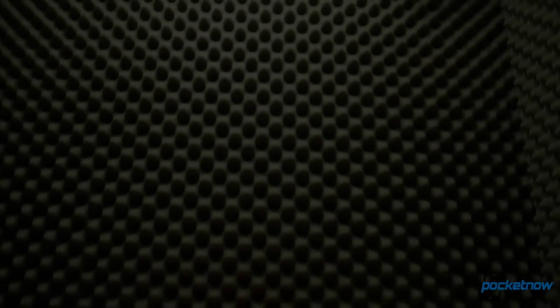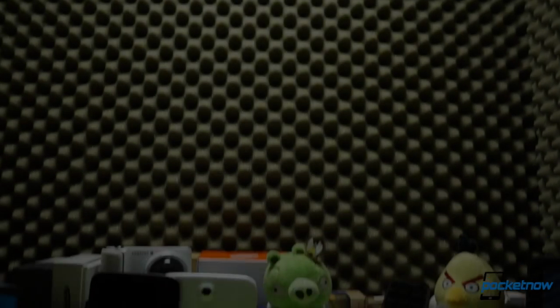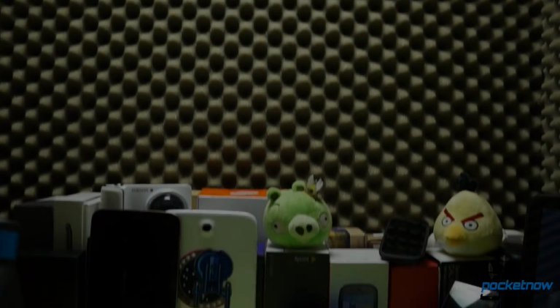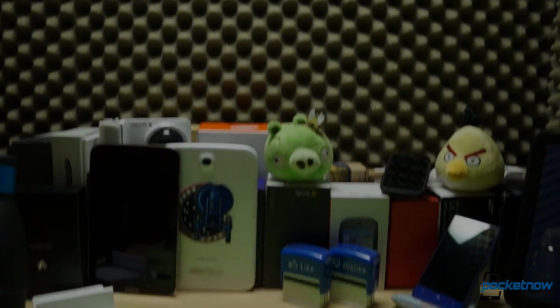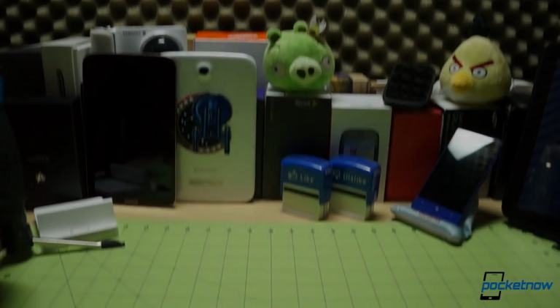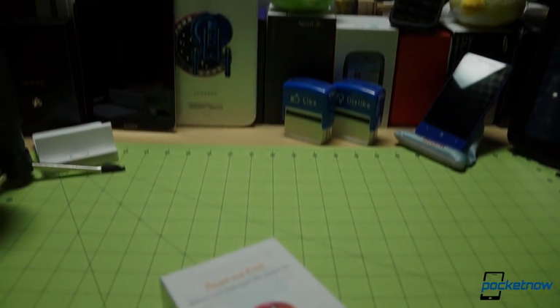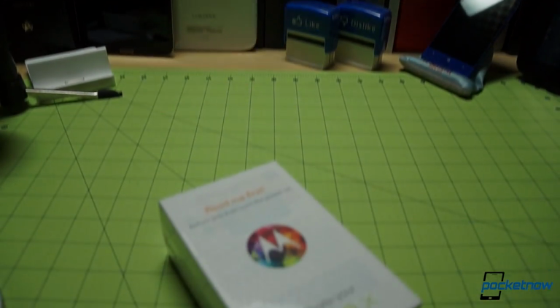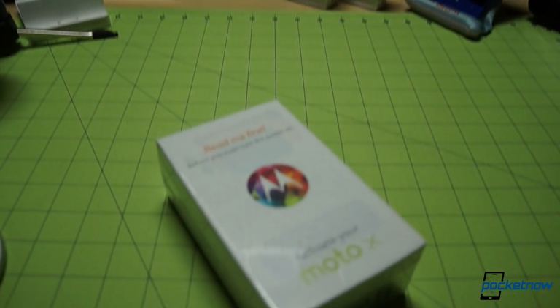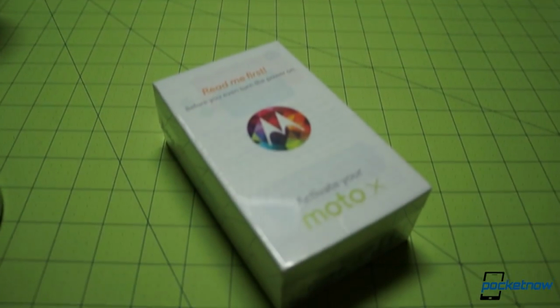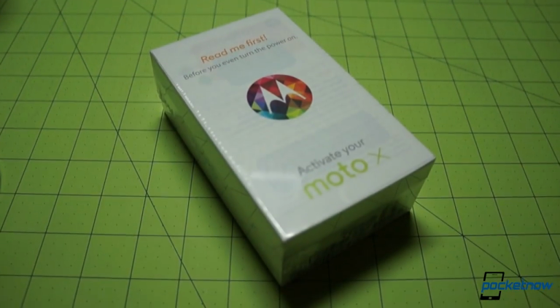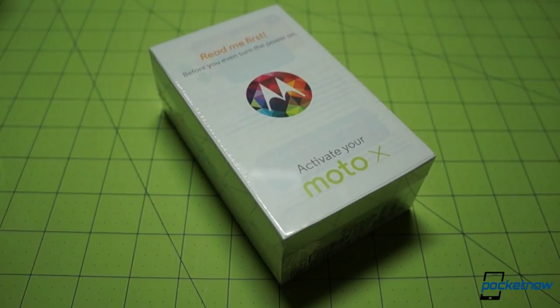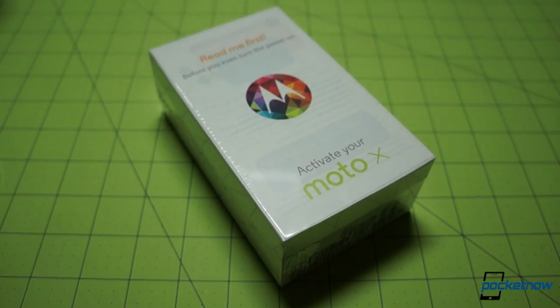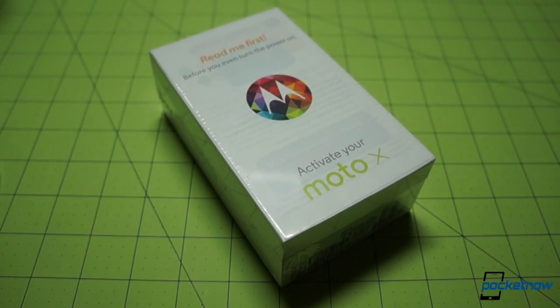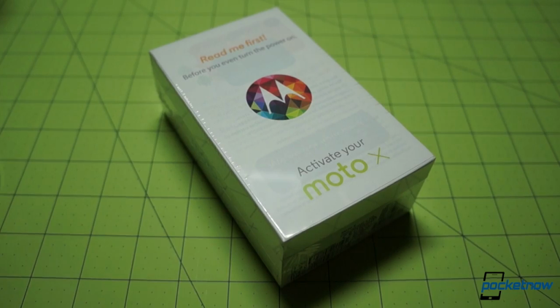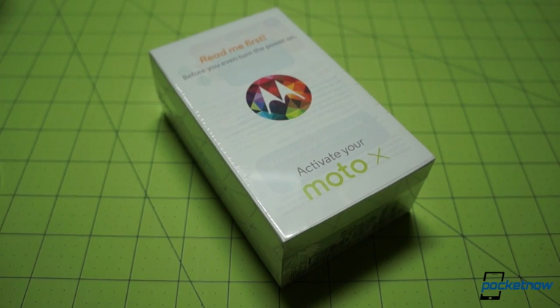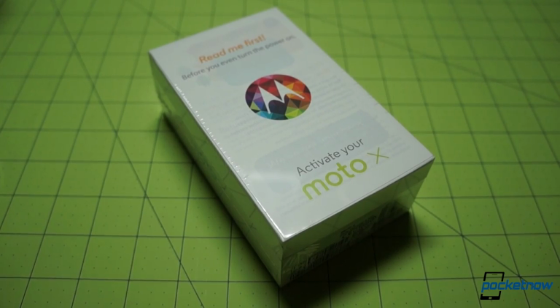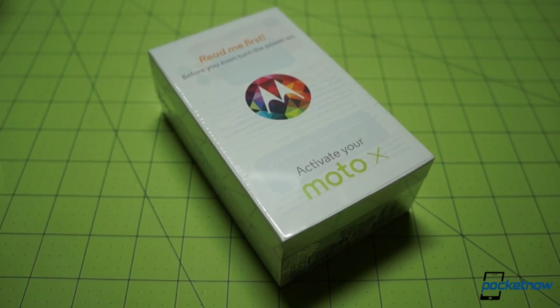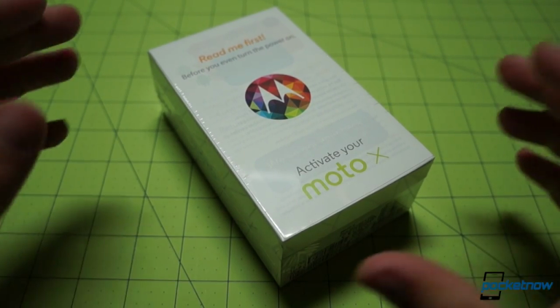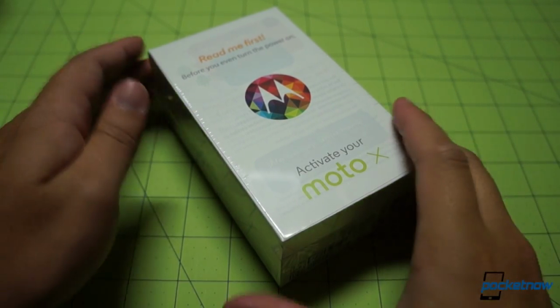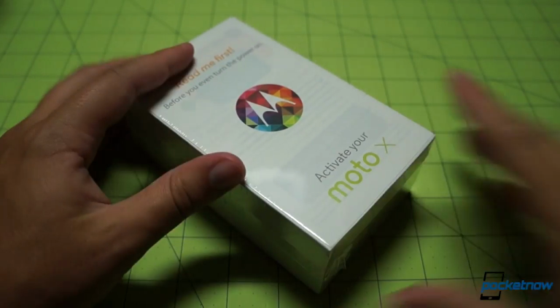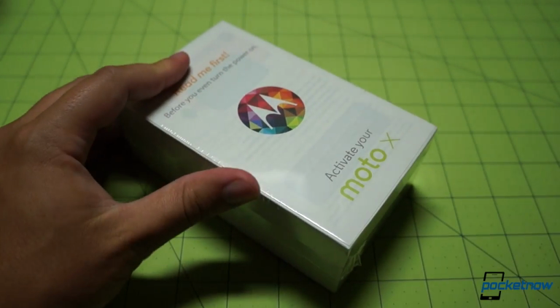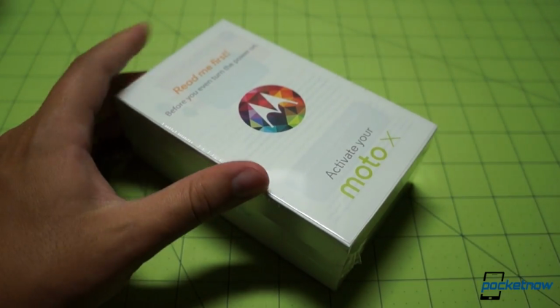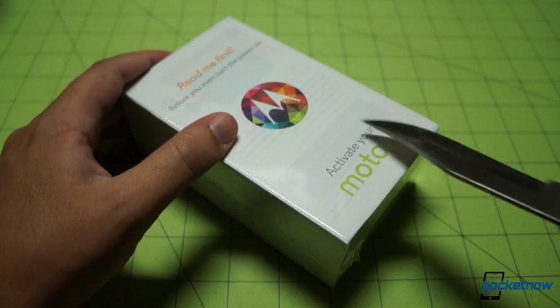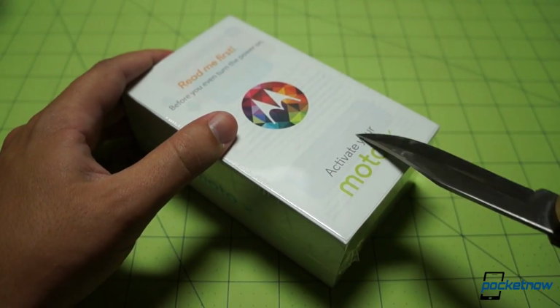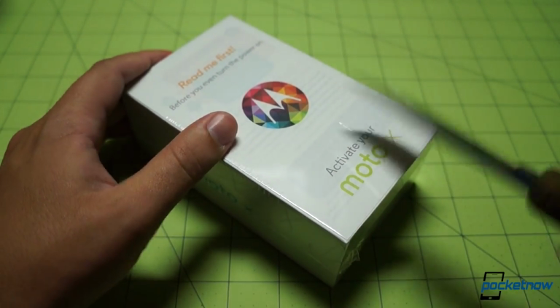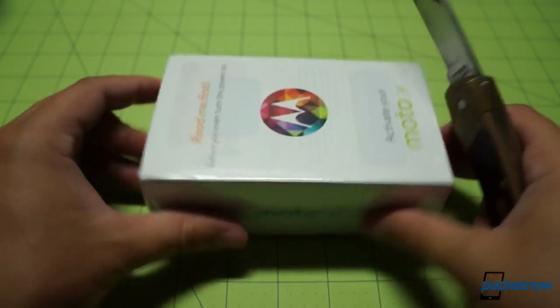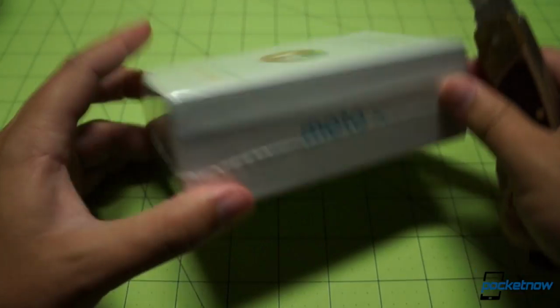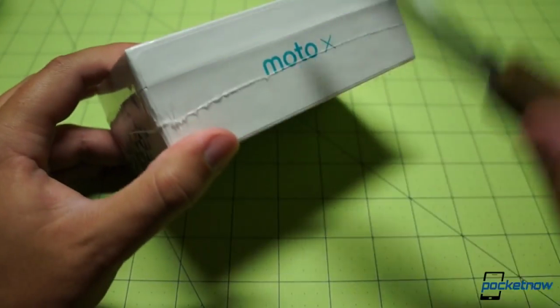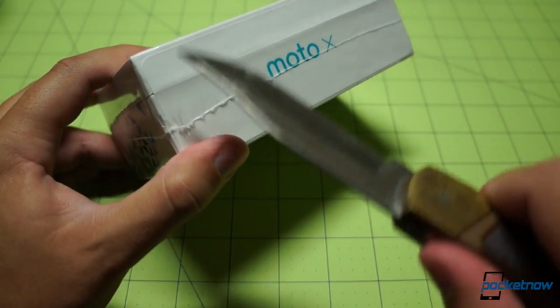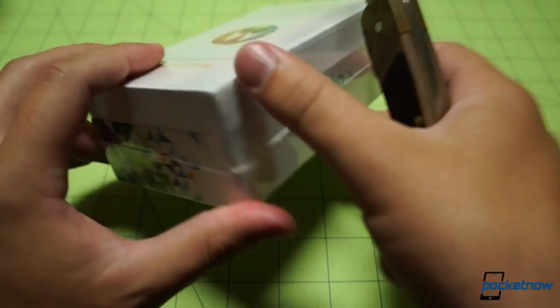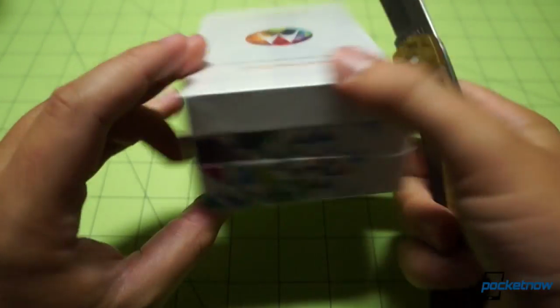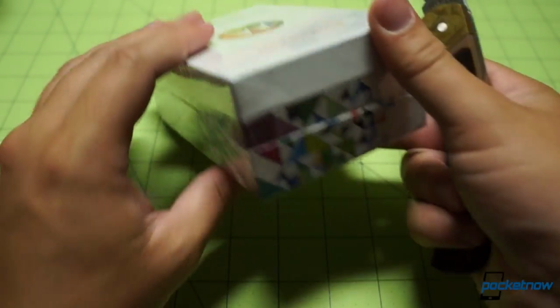We've got a pretty good feel of what it's like to unbox the Moto X in general from our standard unboxing and the full review and all the rest of our Moto X coverage. But as a reminder, this is the device — I'm just going to slice it open as I speak here.